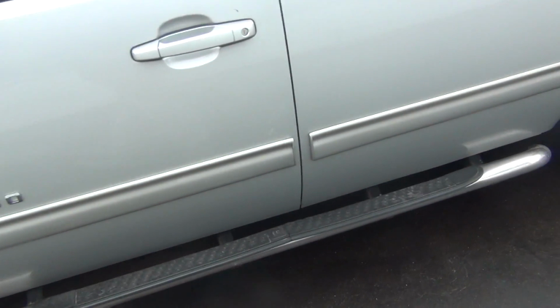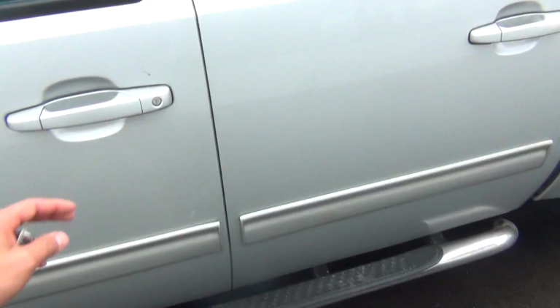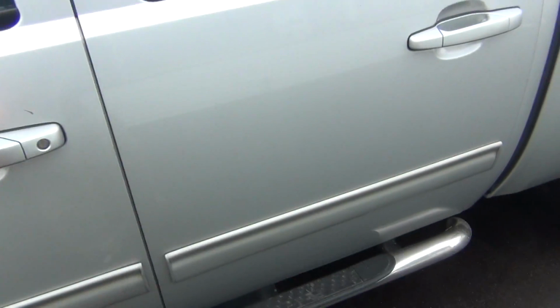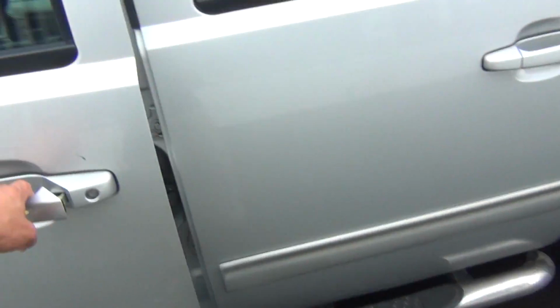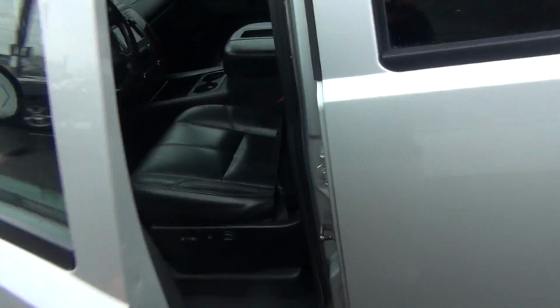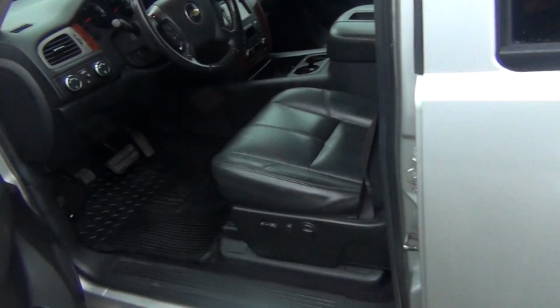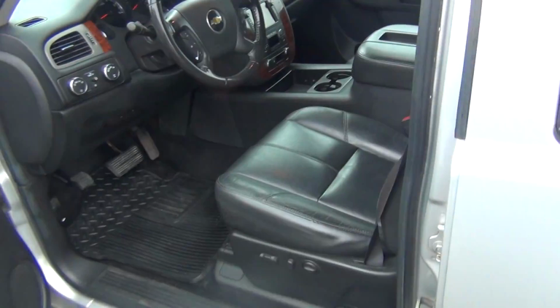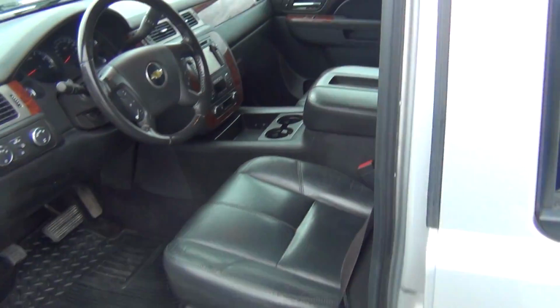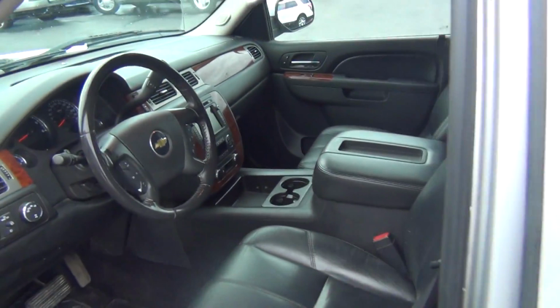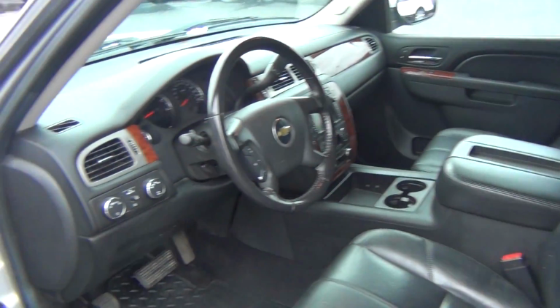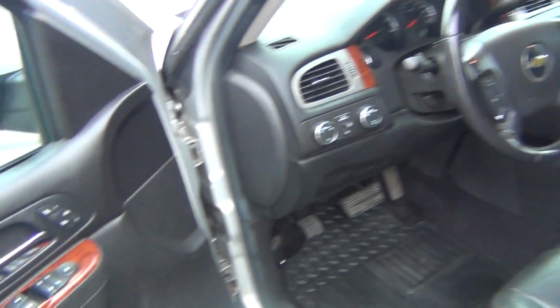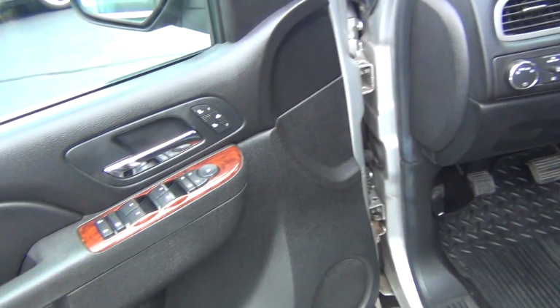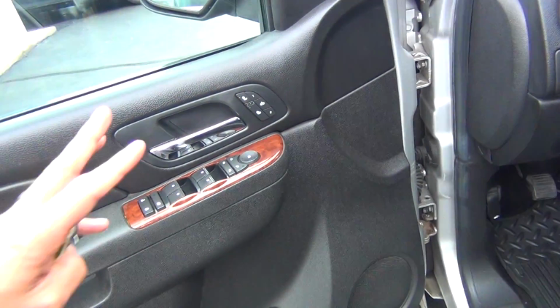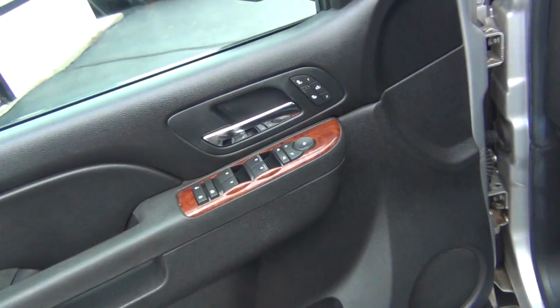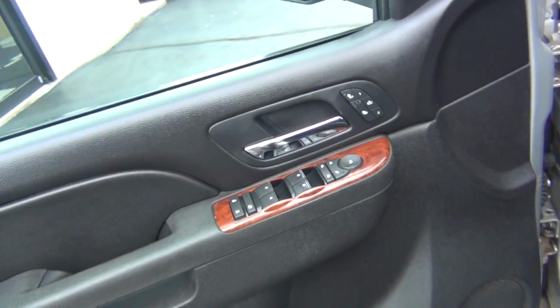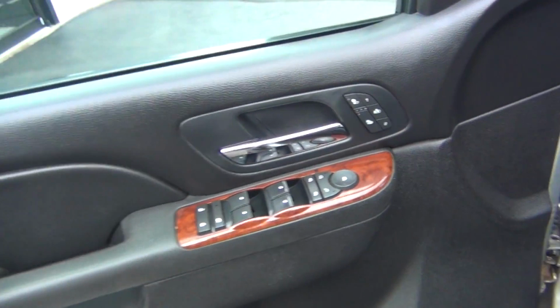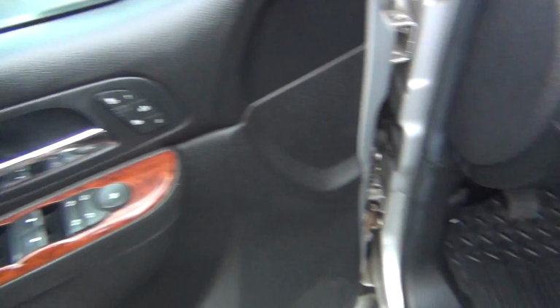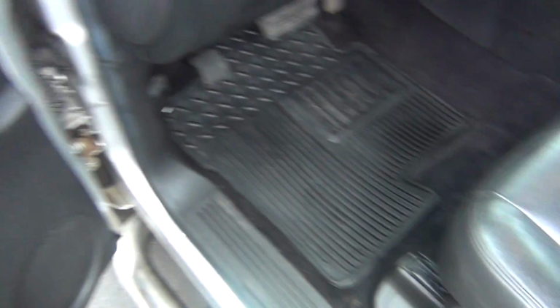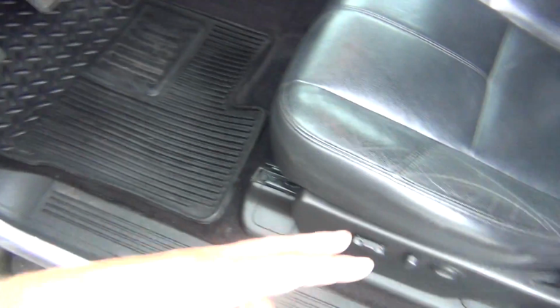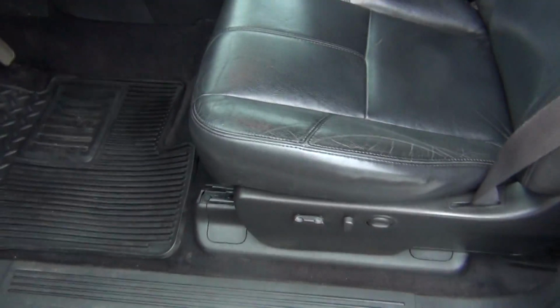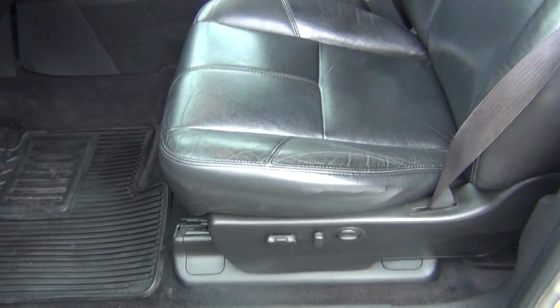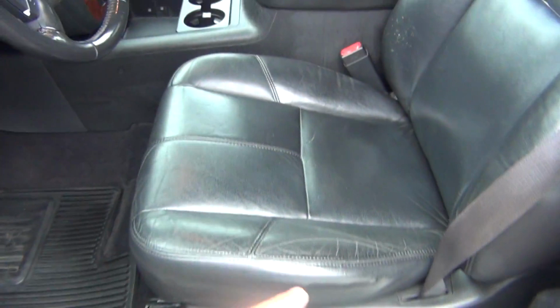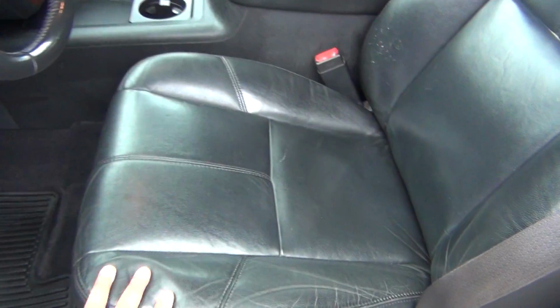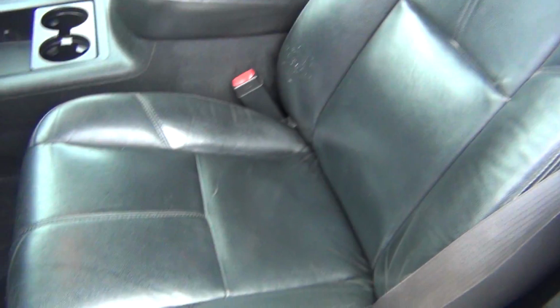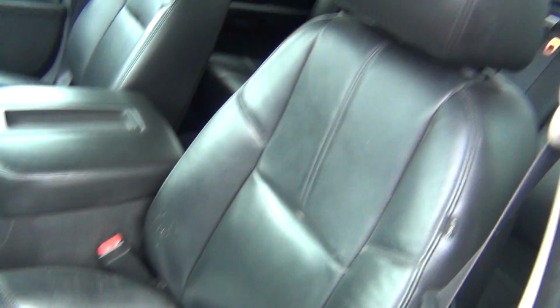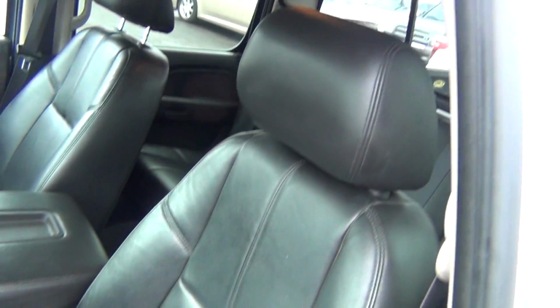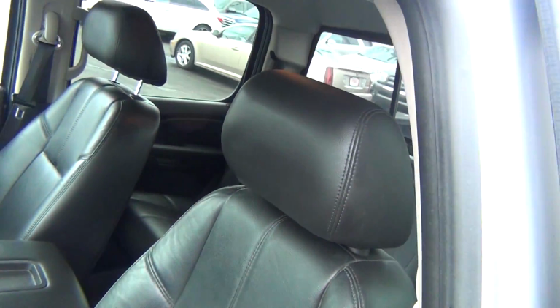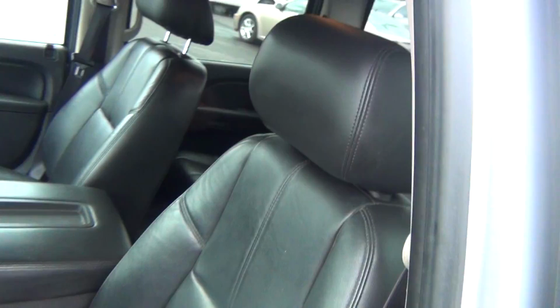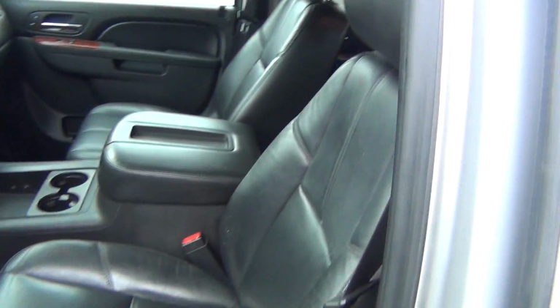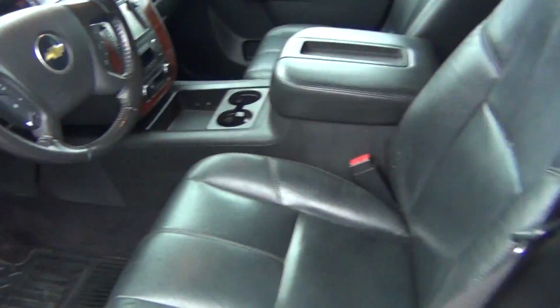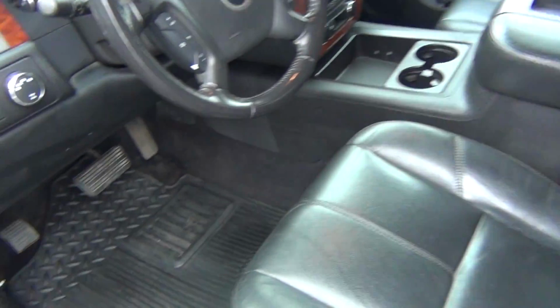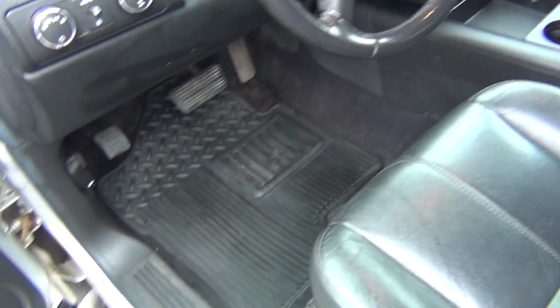Running boards, and on the inside it is very, very clean. You've got your power windows, locks, and mirrors. Power seat as well. The leather is in excellent shape — there's no rips, tears, stains, or burn holes.